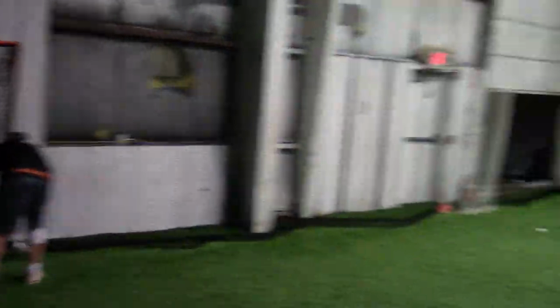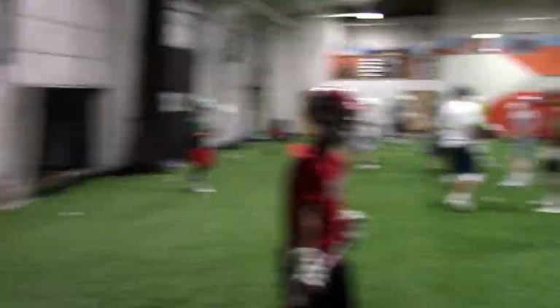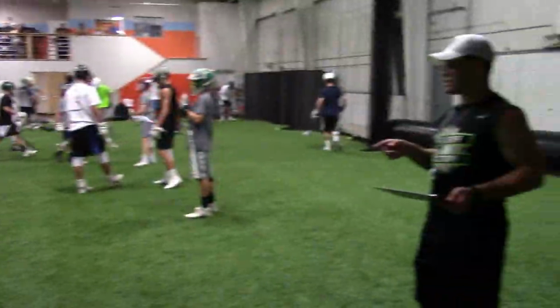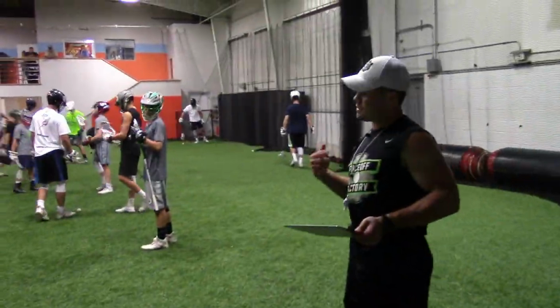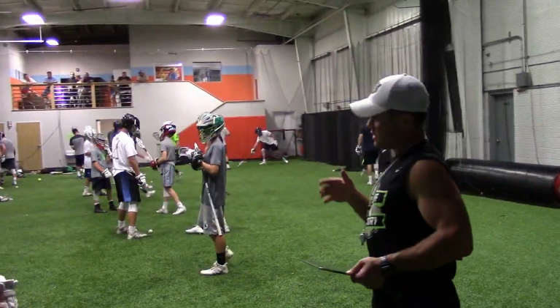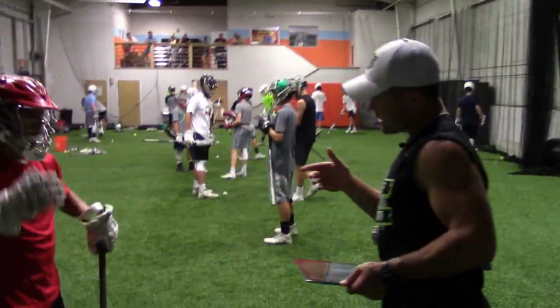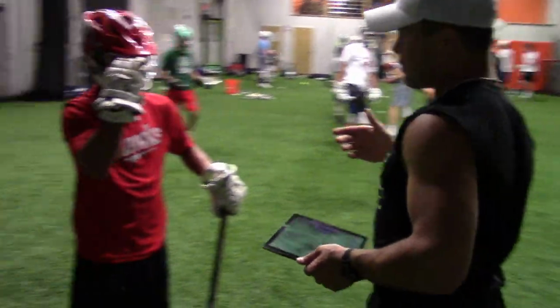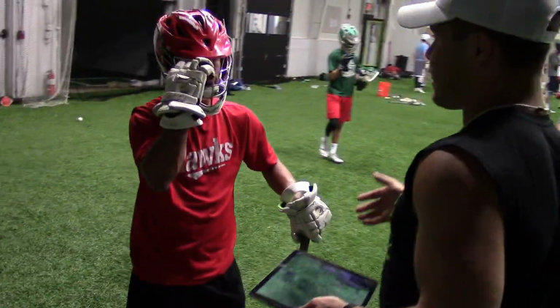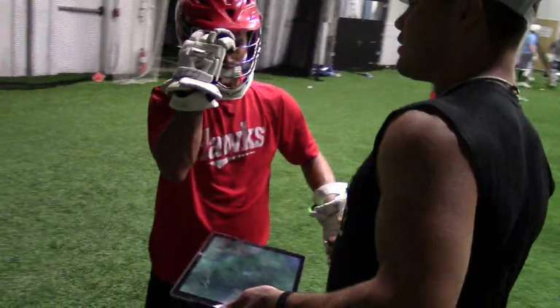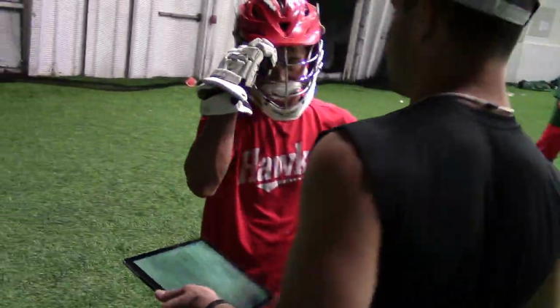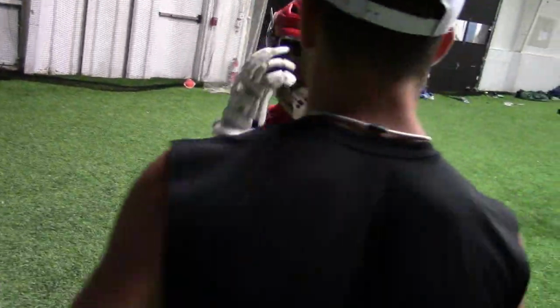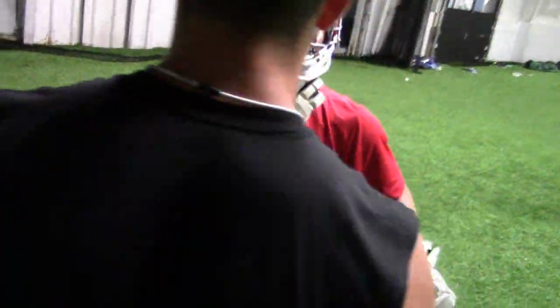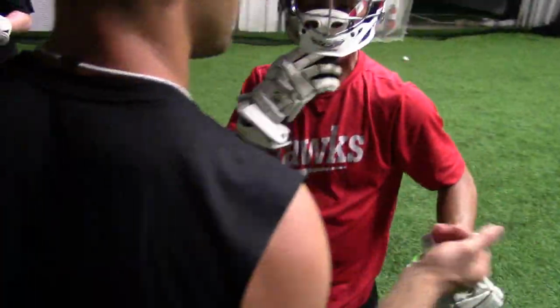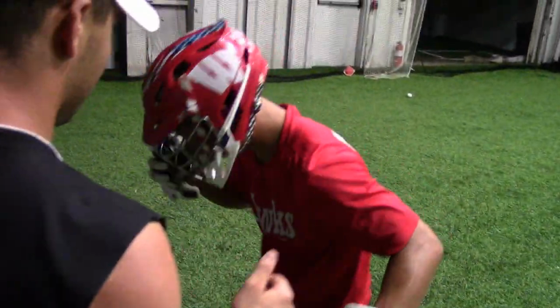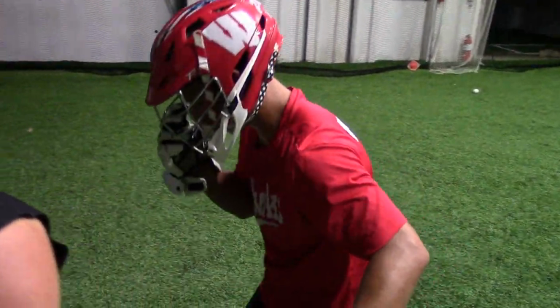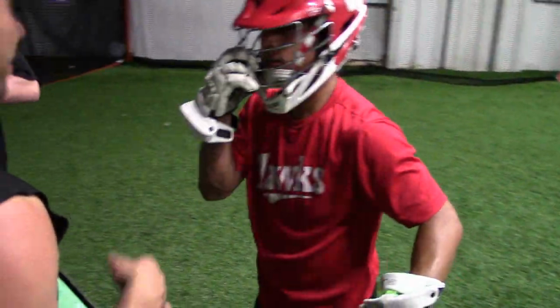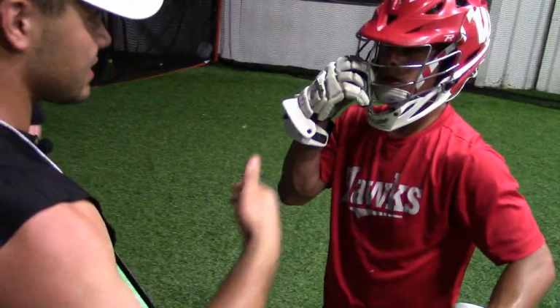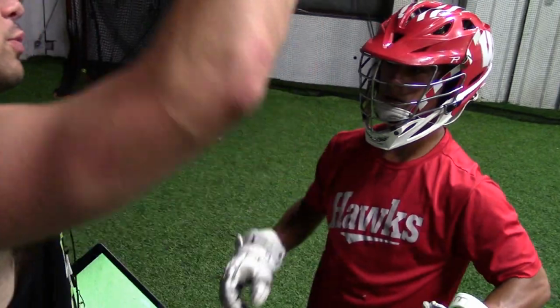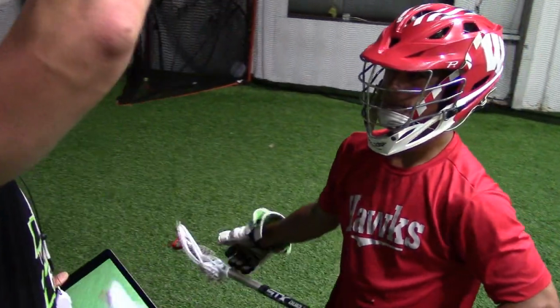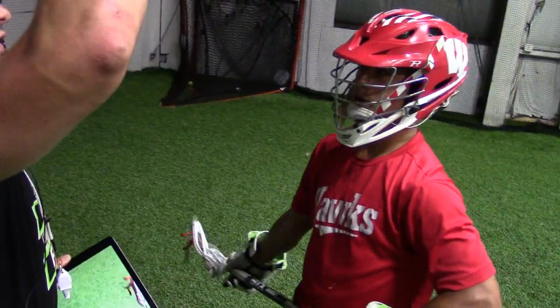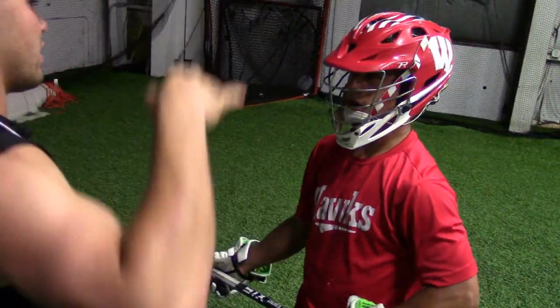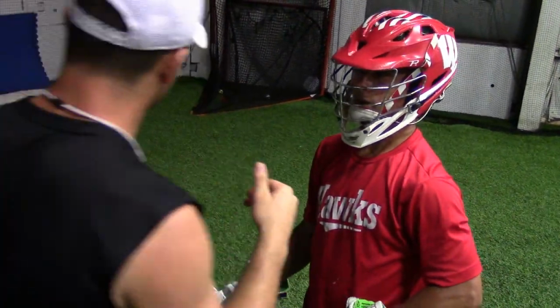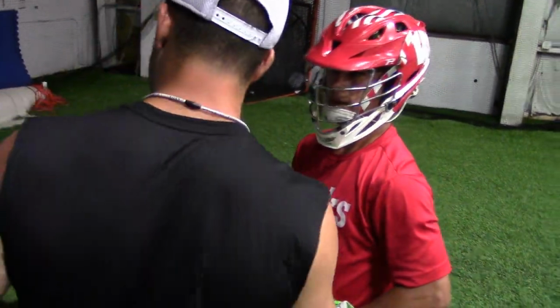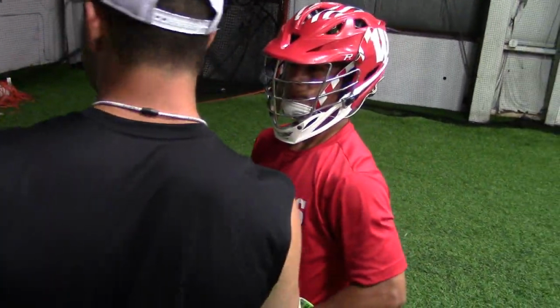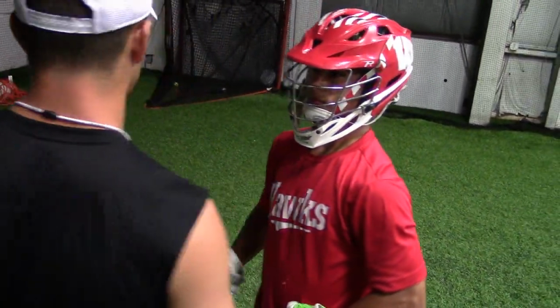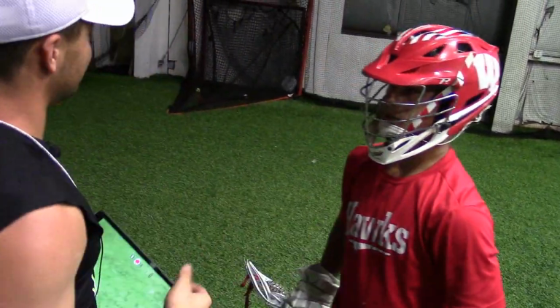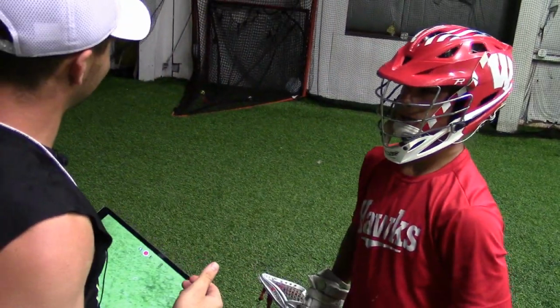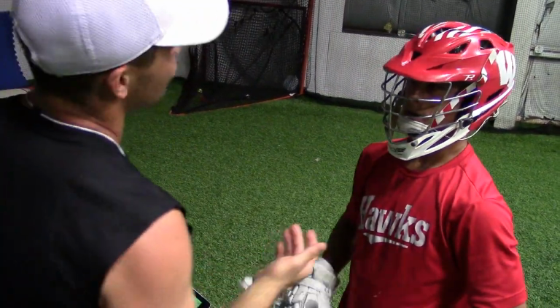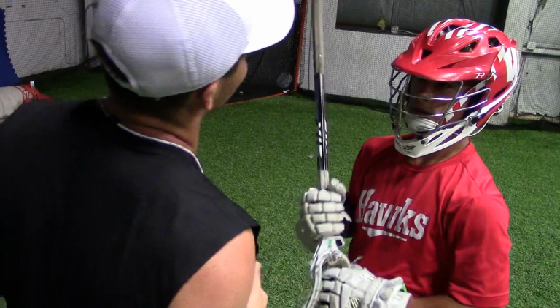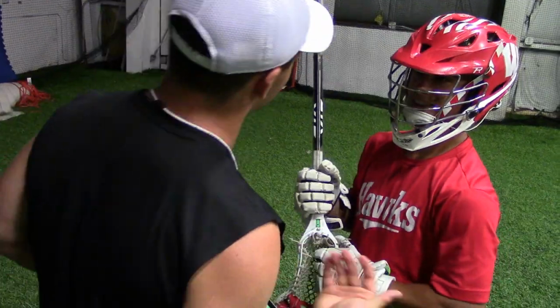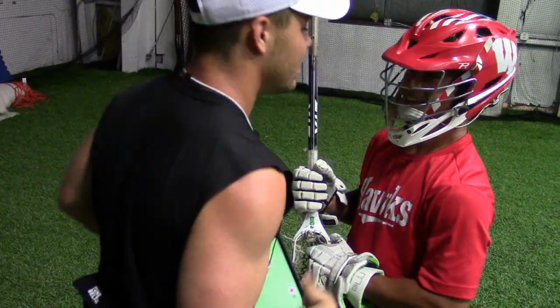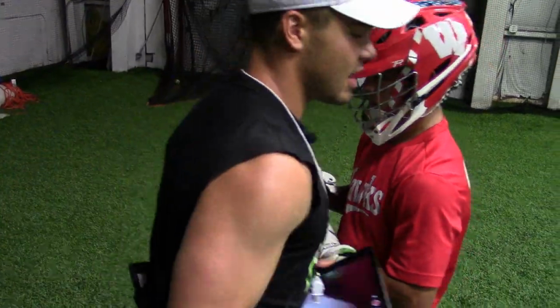Don't rely so much on the jam — especially since you're good at it, right? That's how I used to be too. Try to really work on your clamp while you're here, because that's going to help you be a better faceoff guy in the long run. You could get away with jamming most people, but when you go against somebody really, really good, you probably don't get it as much.